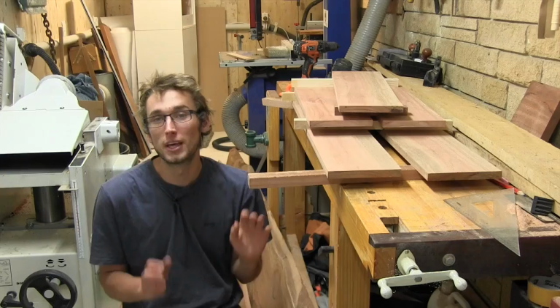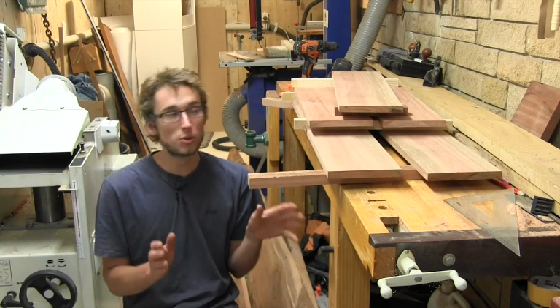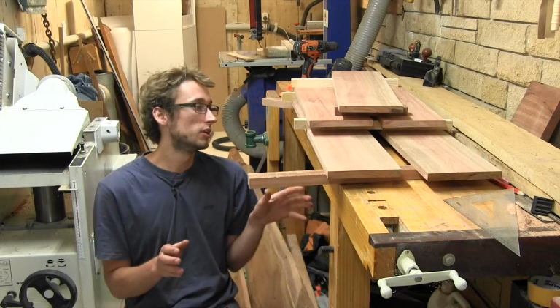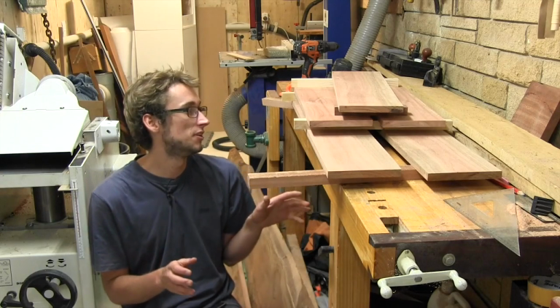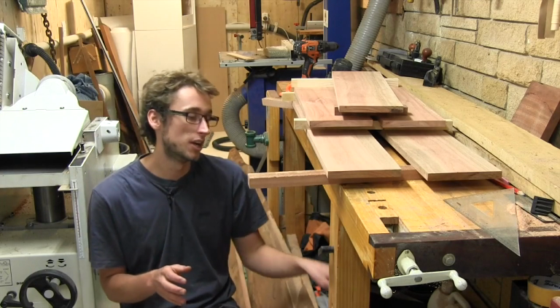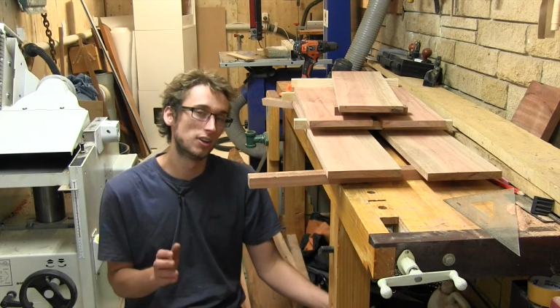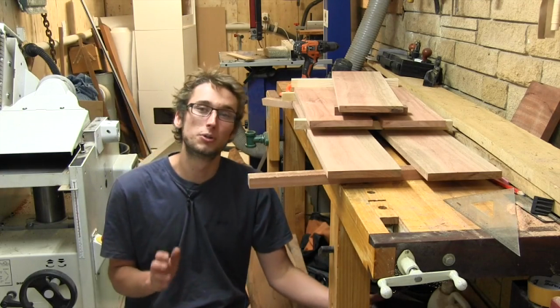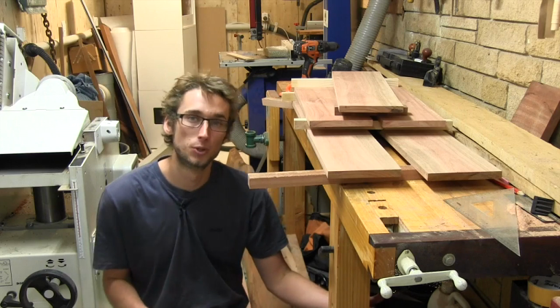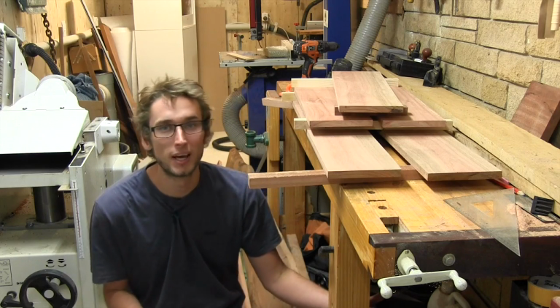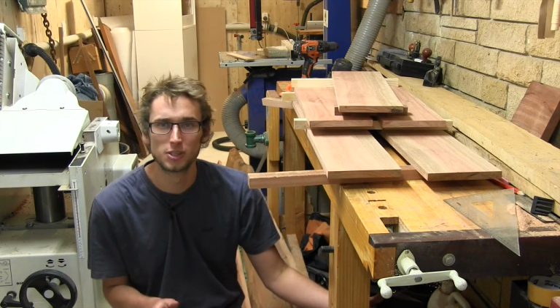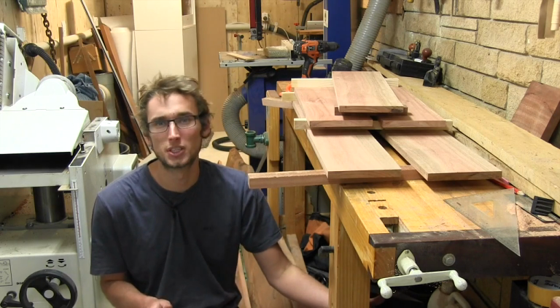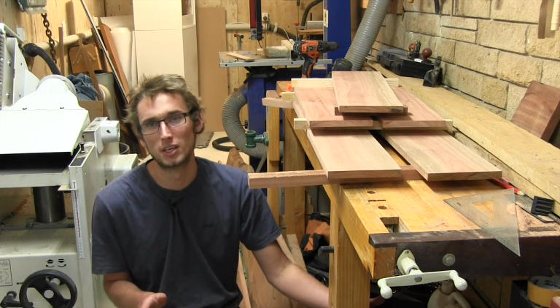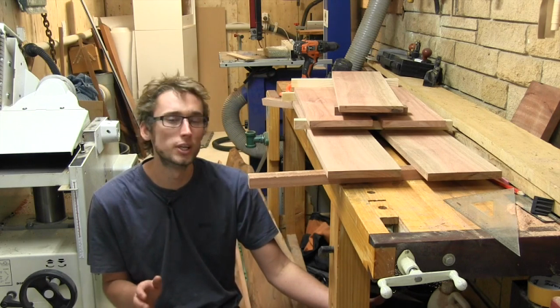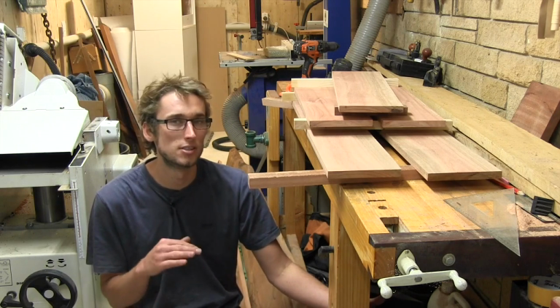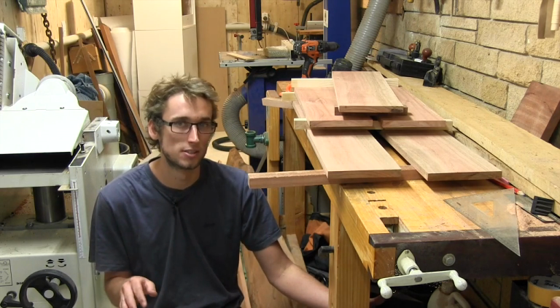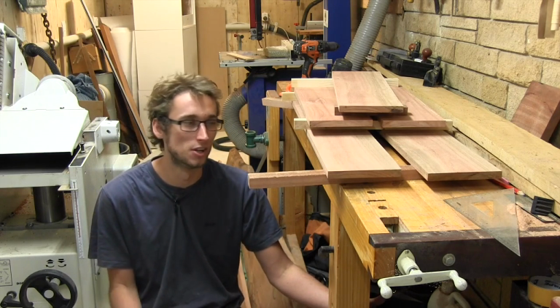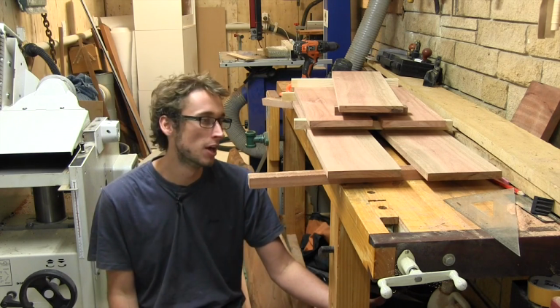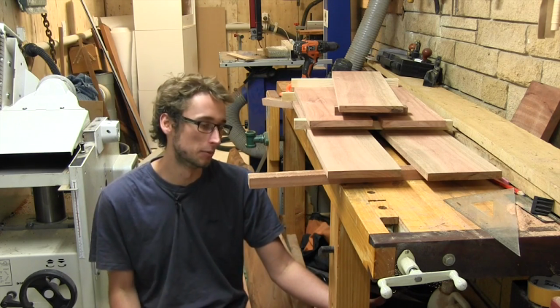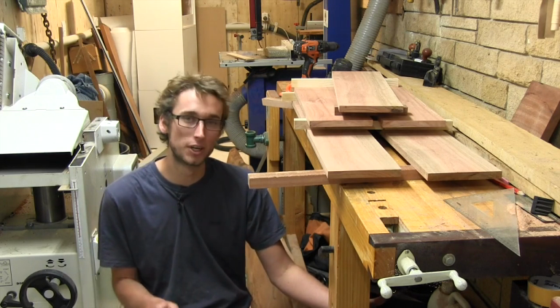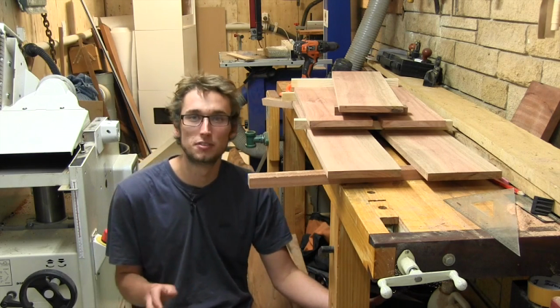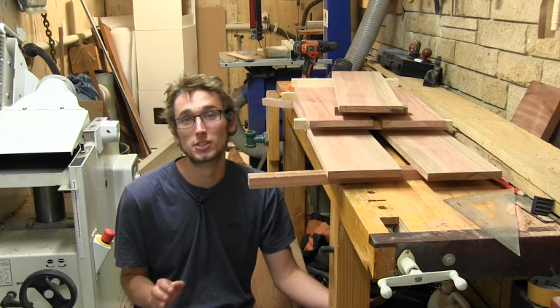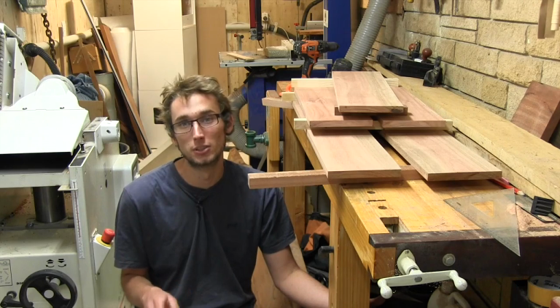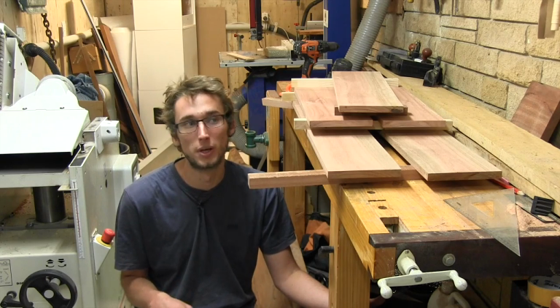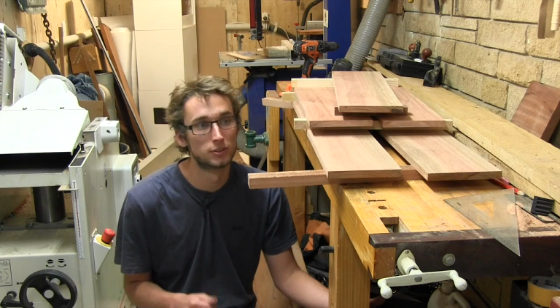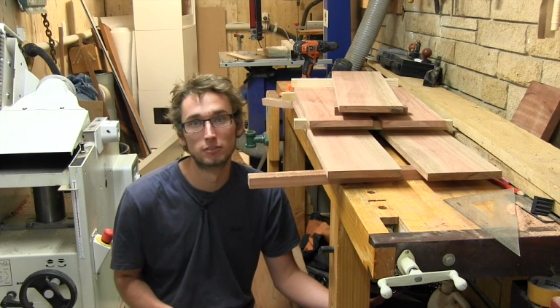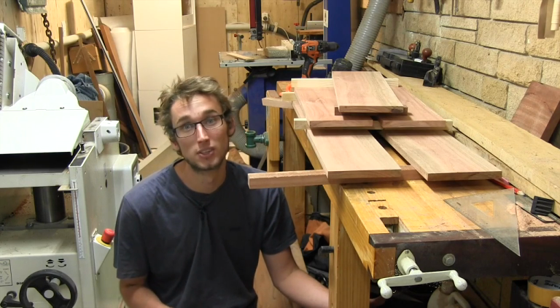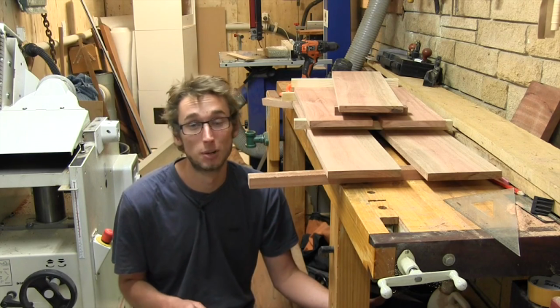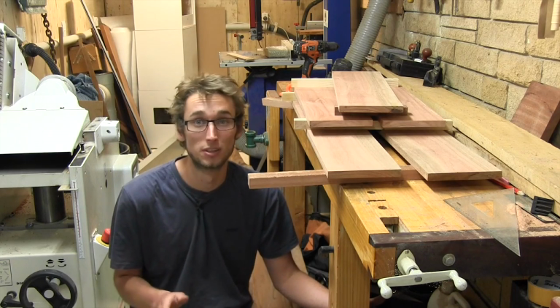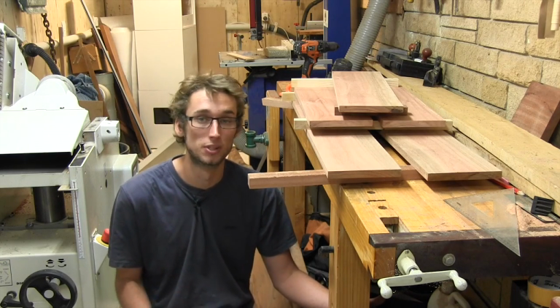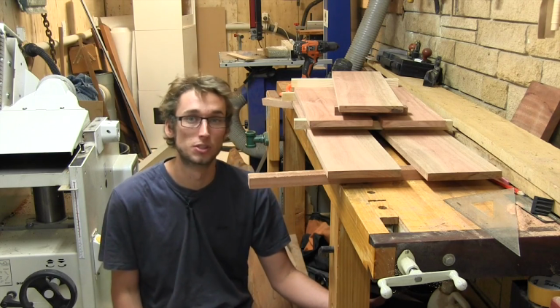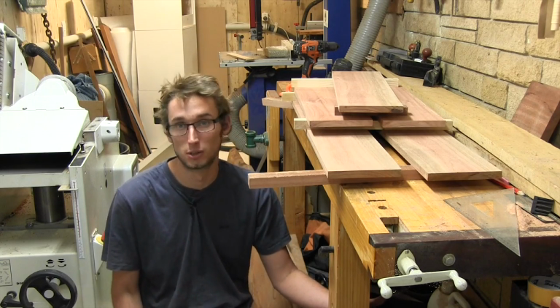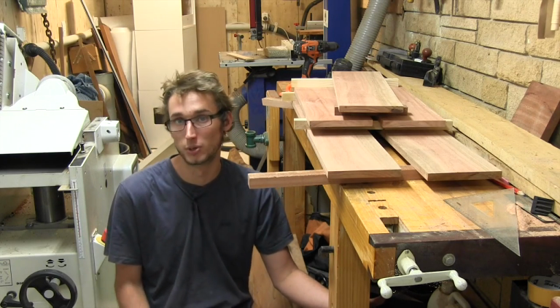That's all the woodworking for this video, and yes I know it was pretty short — but it's the first project of the year, we do need to ease into these things. Don't worry, in the next video we're straight into it with bandsaw dovetails and a couple of other cool things which I think you'll enjoy.